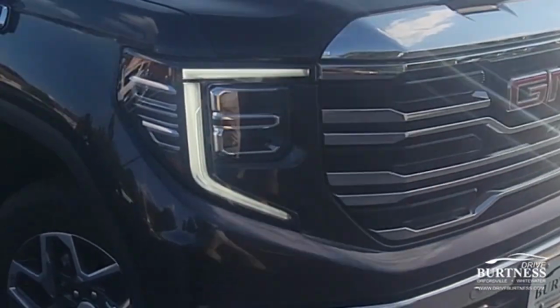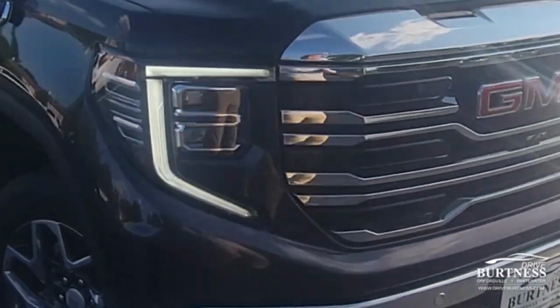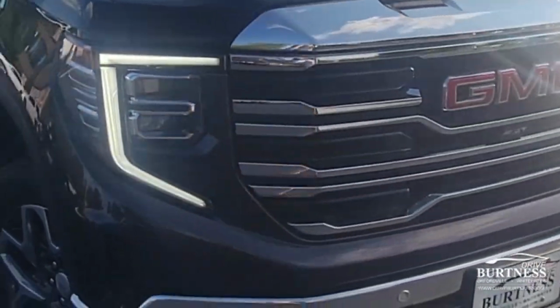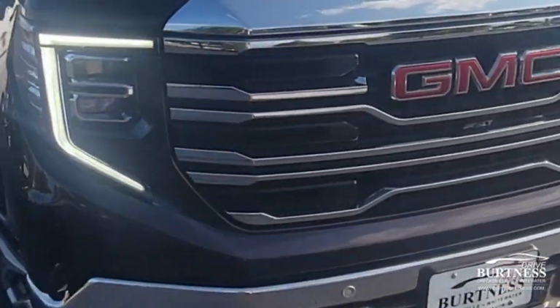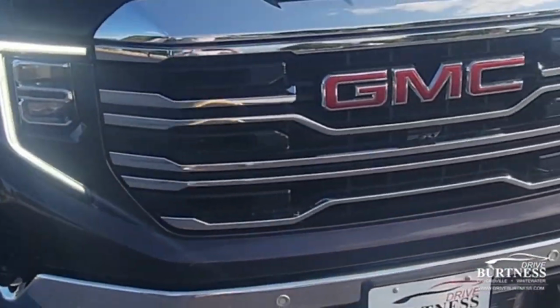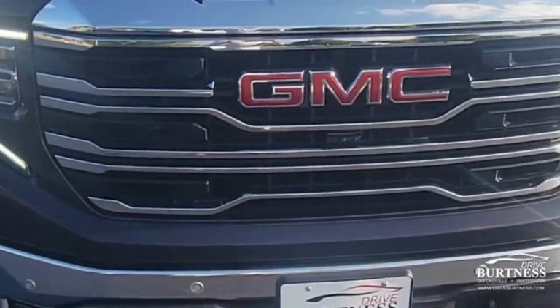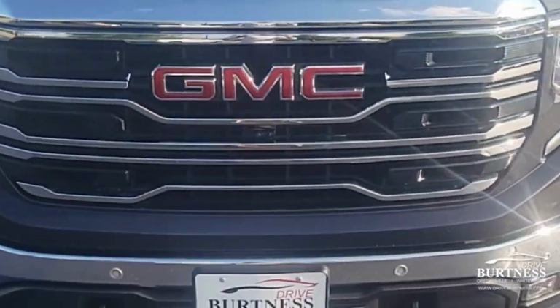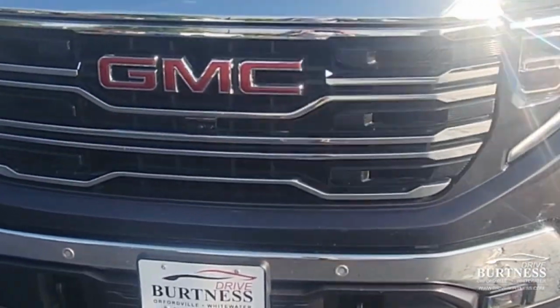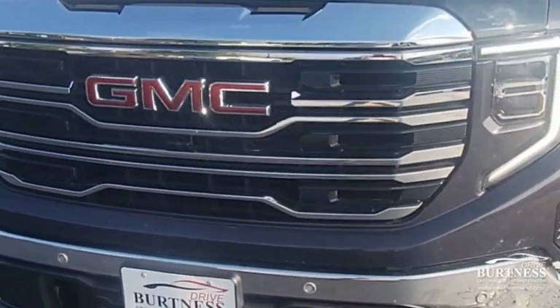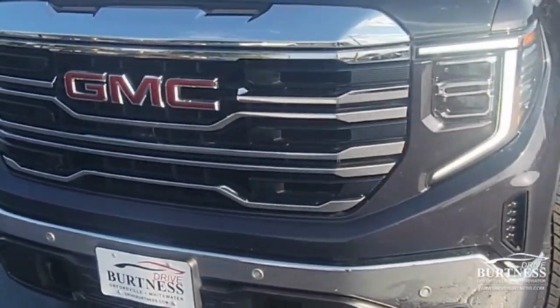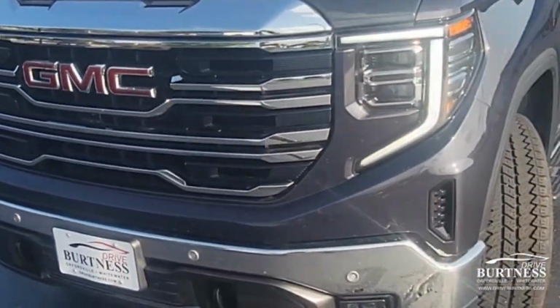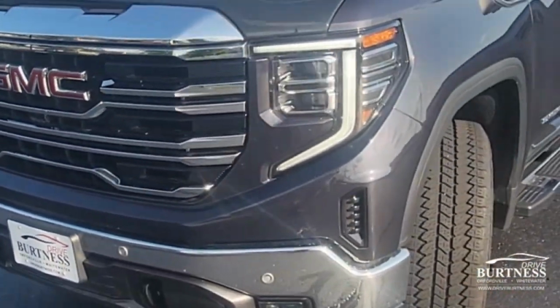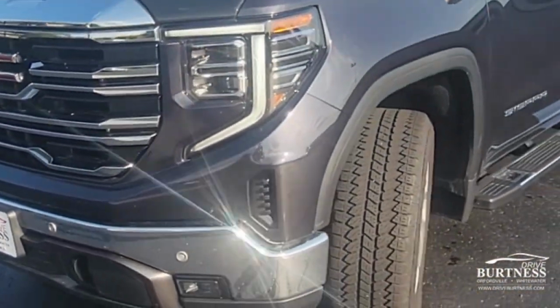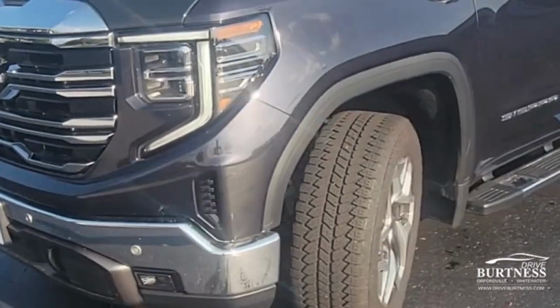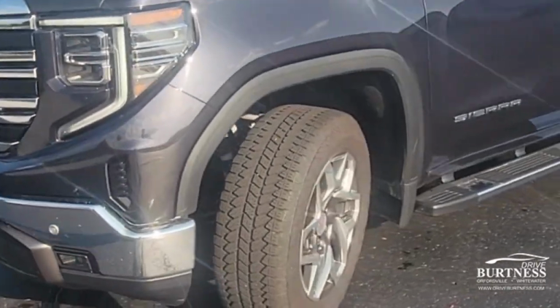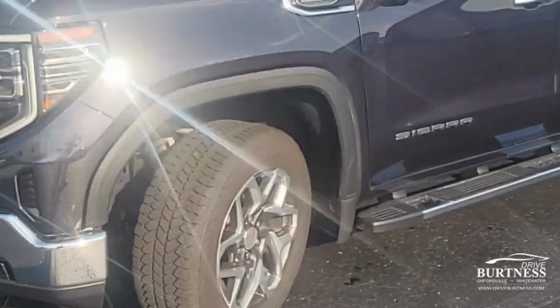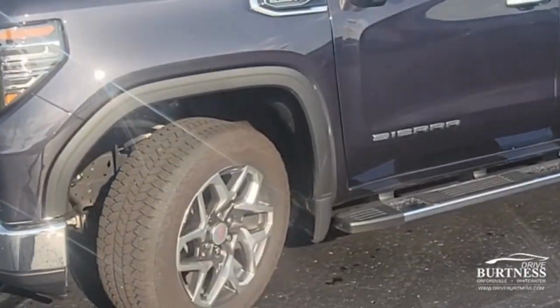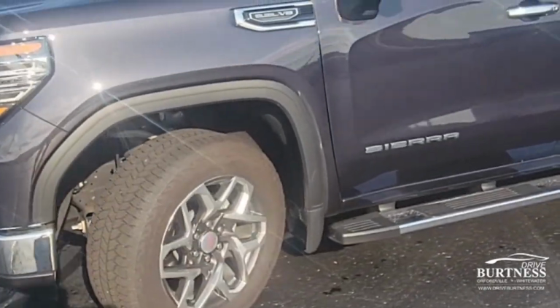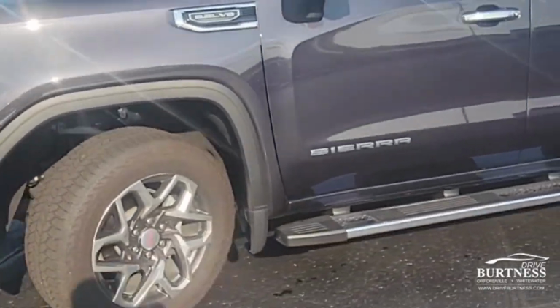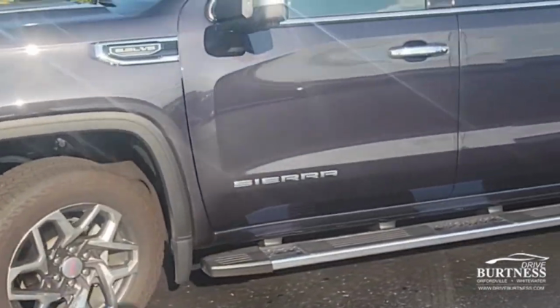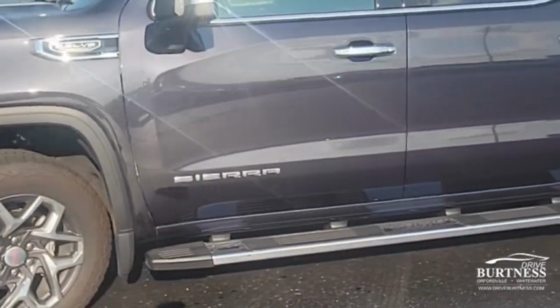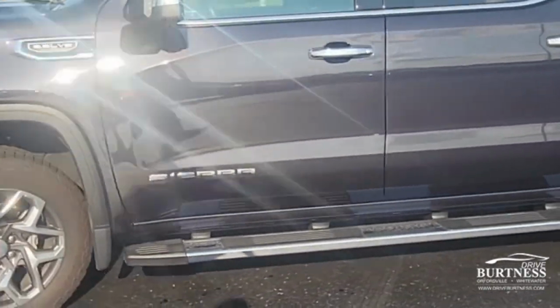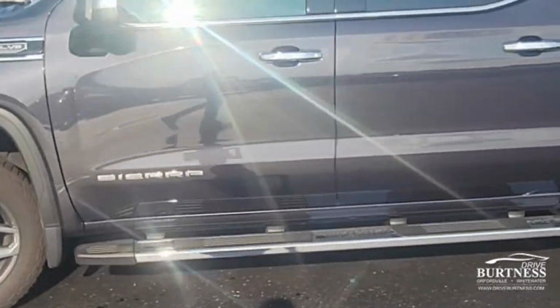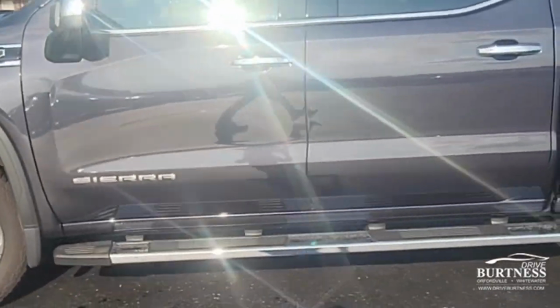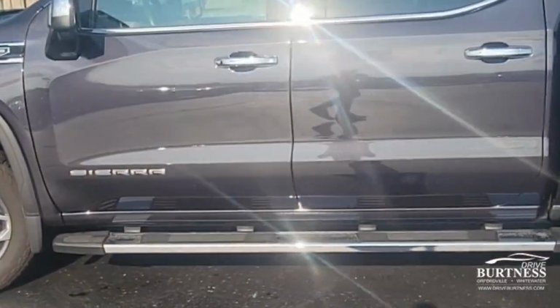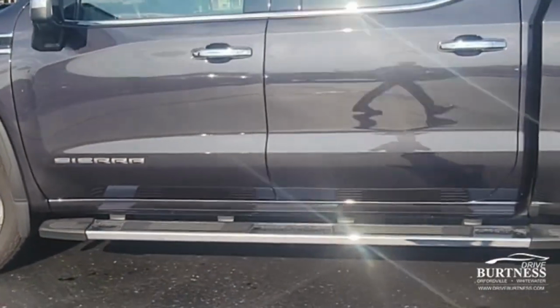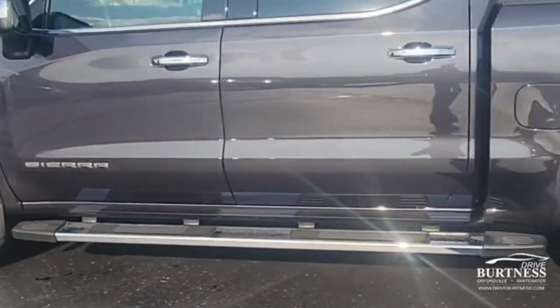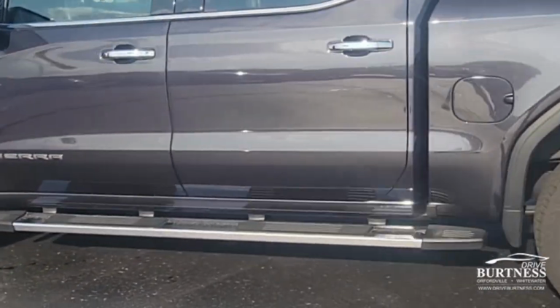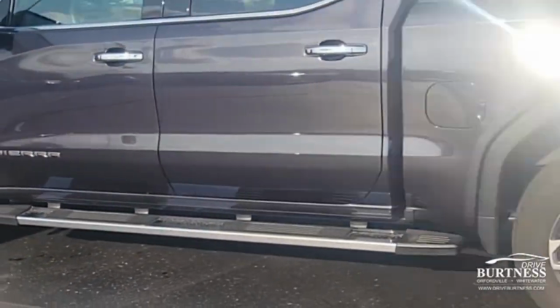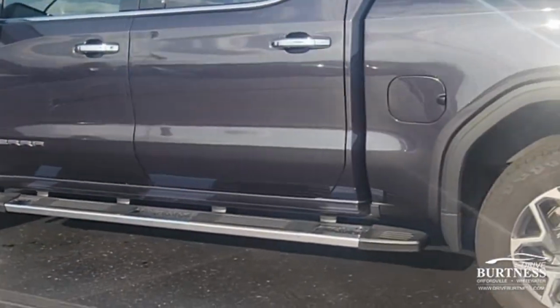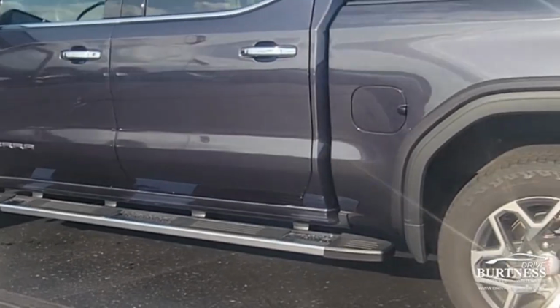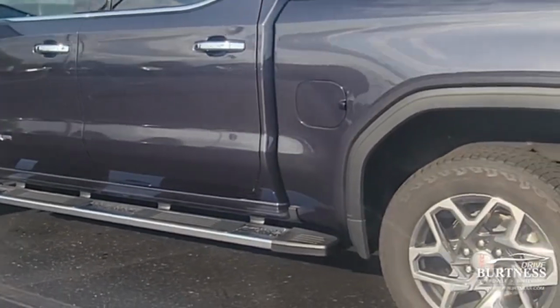Hey Mike, this is Nick at Burton Chevrolet Buick GMC right here in Whitewater, Wisconsin. Here is the 2022 GMC Sierra SLT that you inquired about.